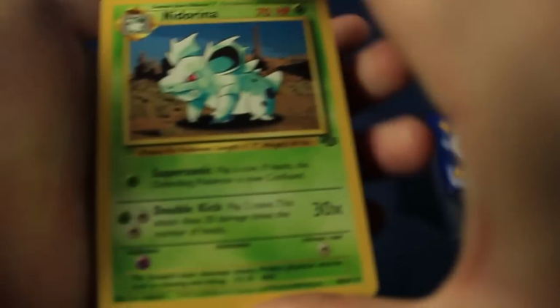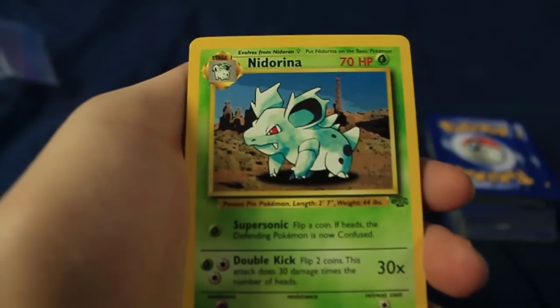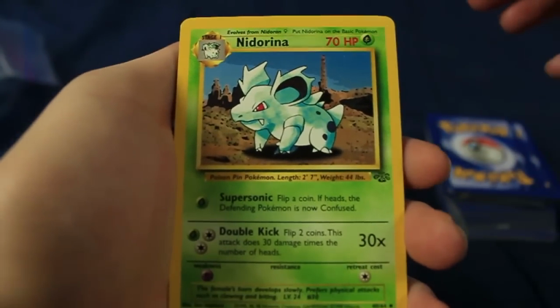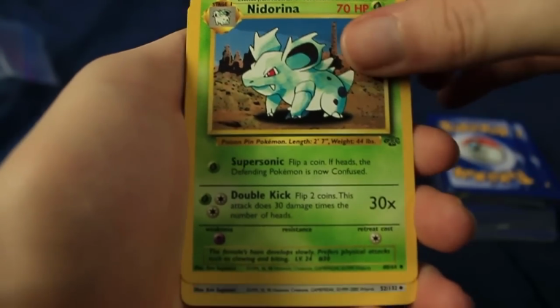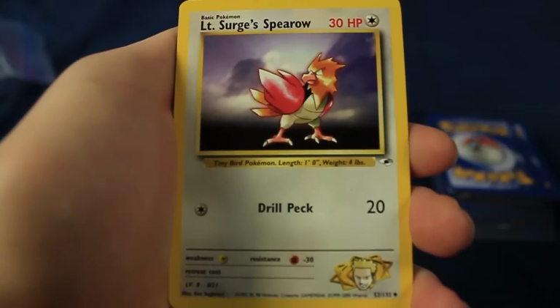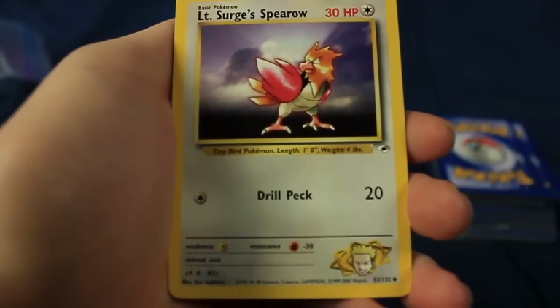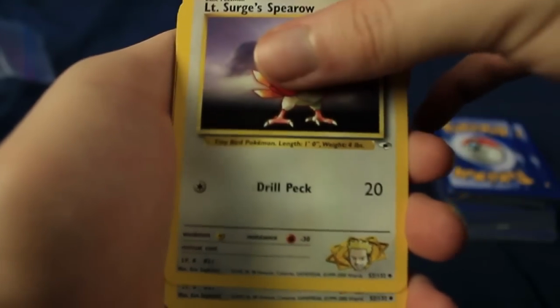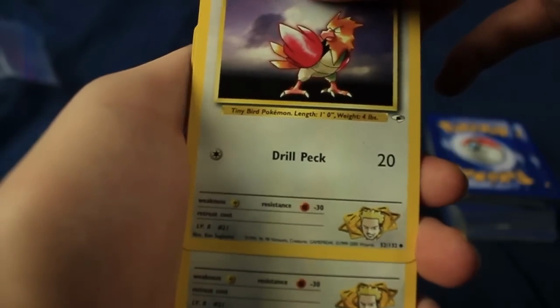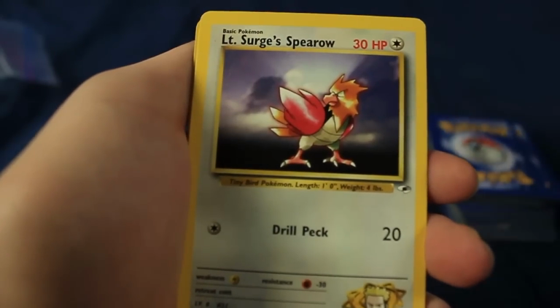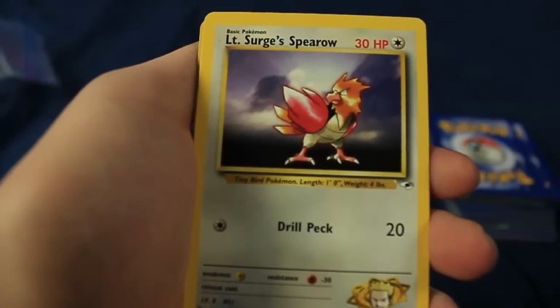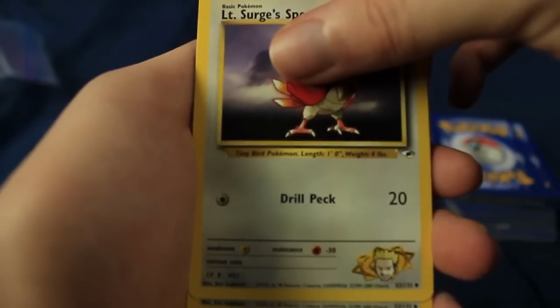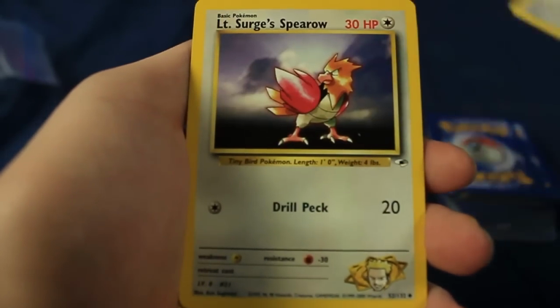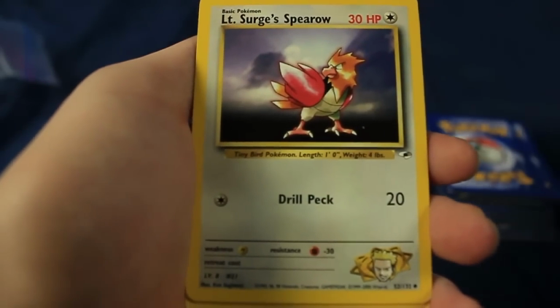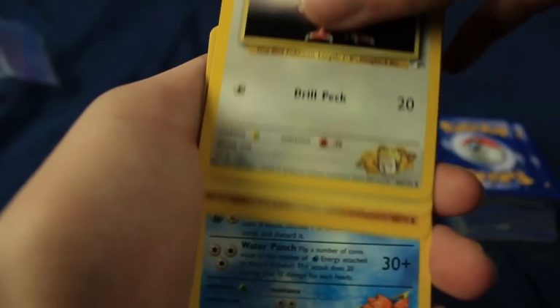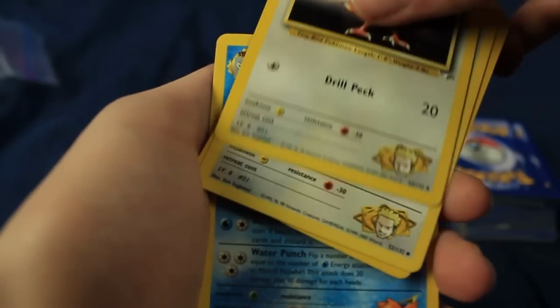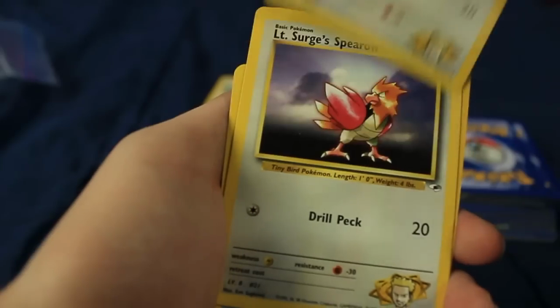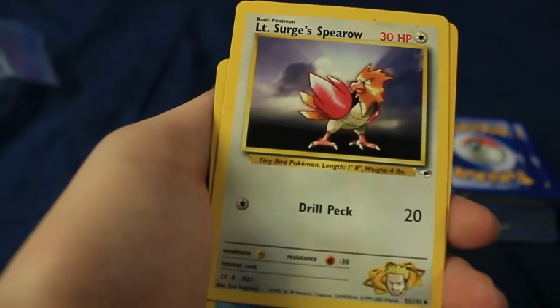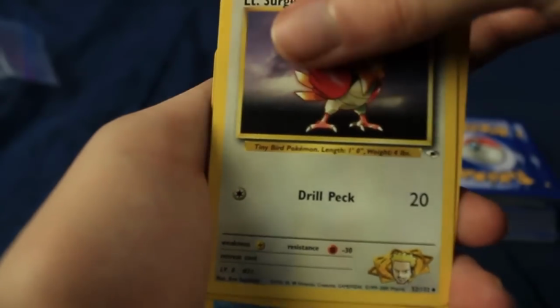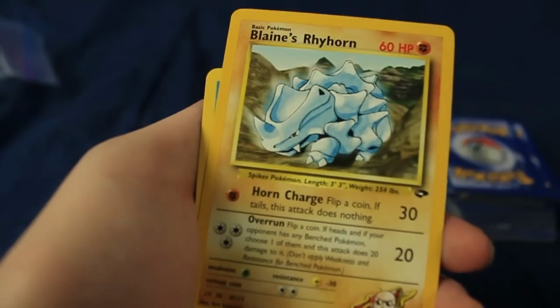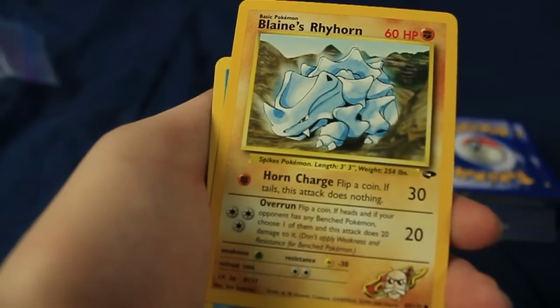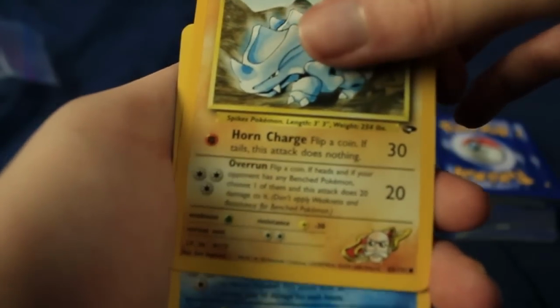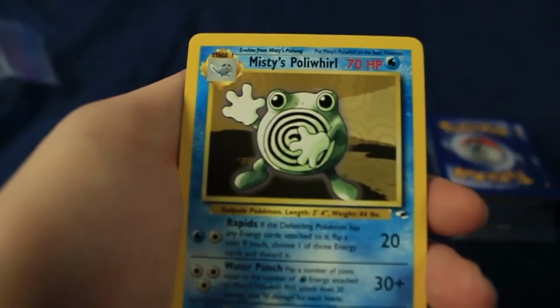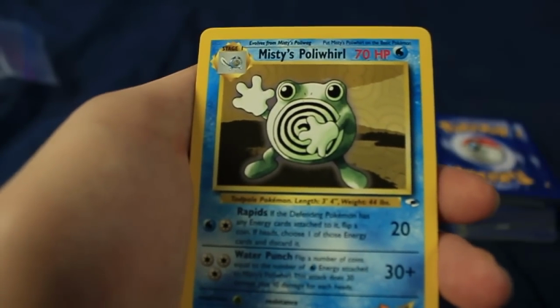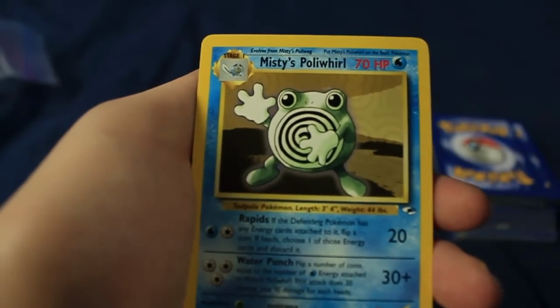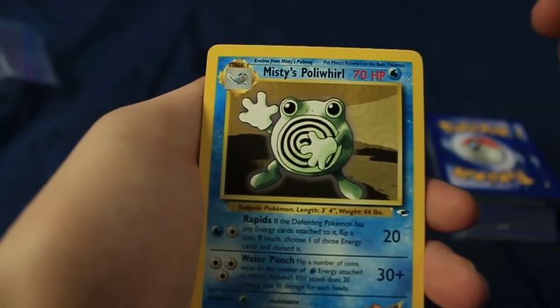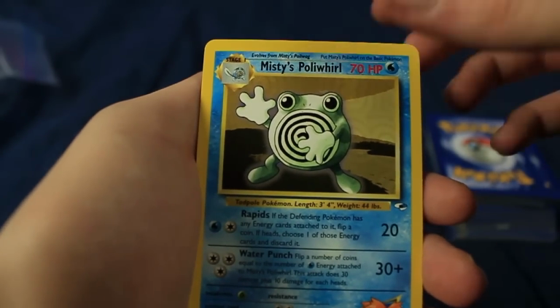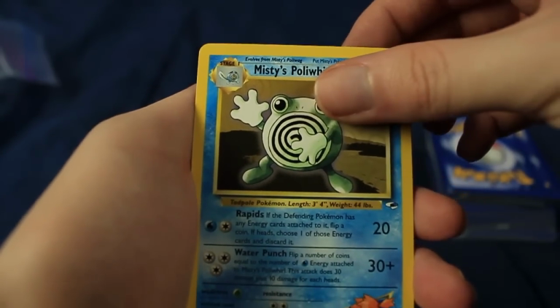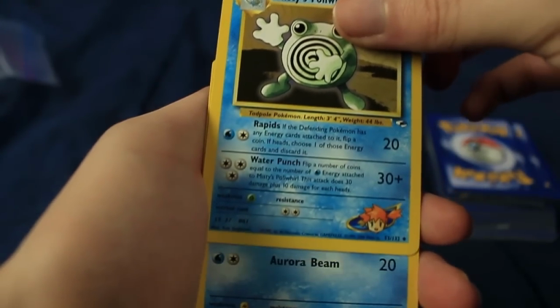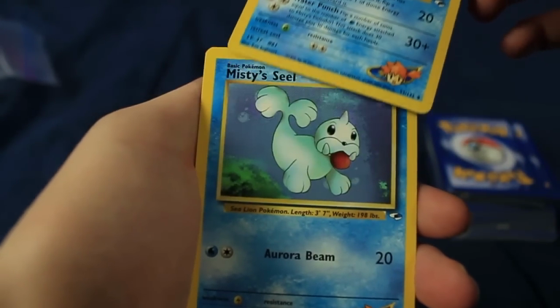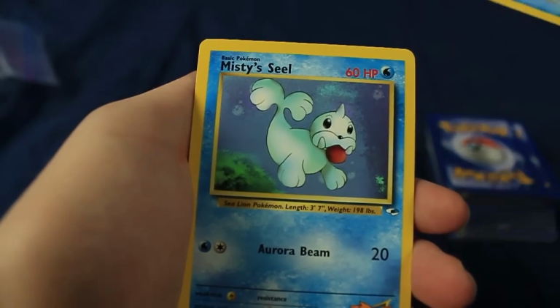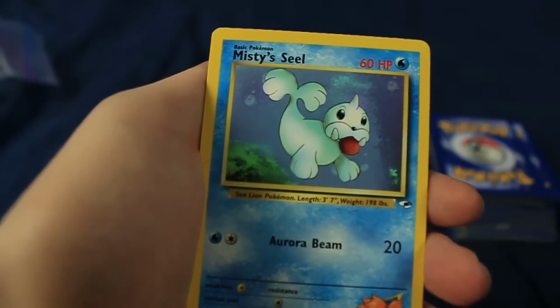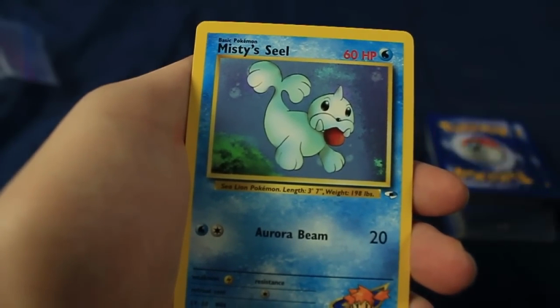We have a Nidorina here. Lieutenant Surge's Spearow — no clue why he has that. There are multiple copies of it — gosh dang. We have Blaine's Rhyhorn. Misty's Poliwrath? Come on, please? Ah, just Misty's Seal. All right.